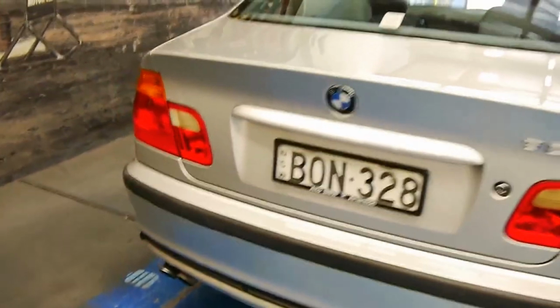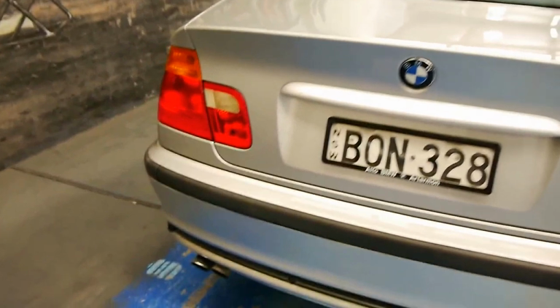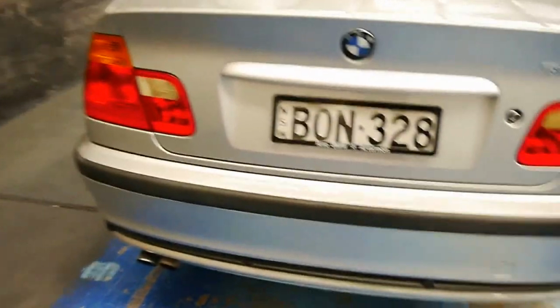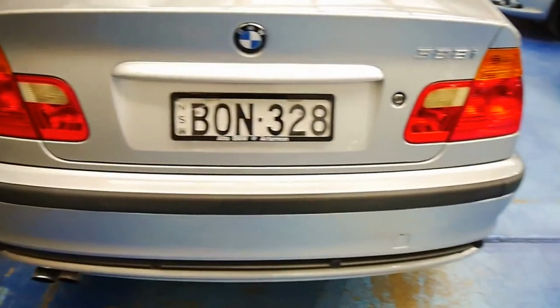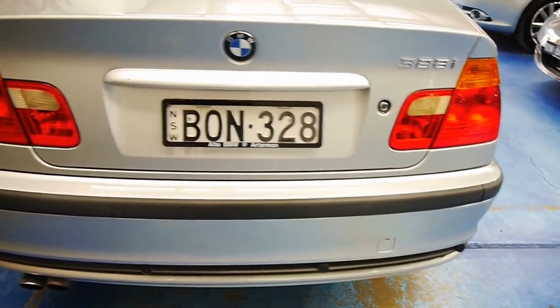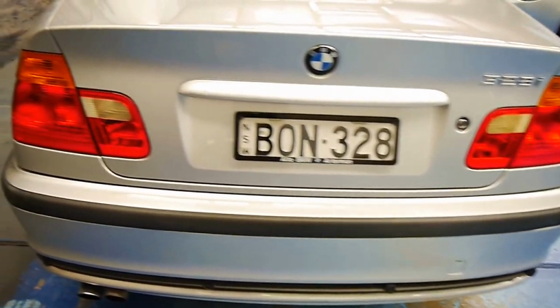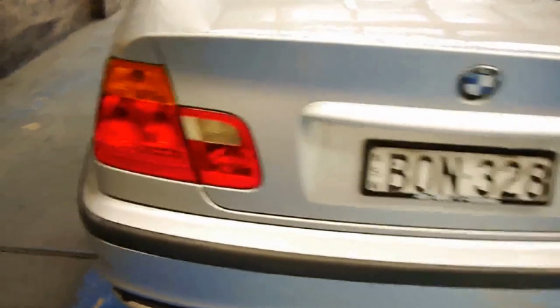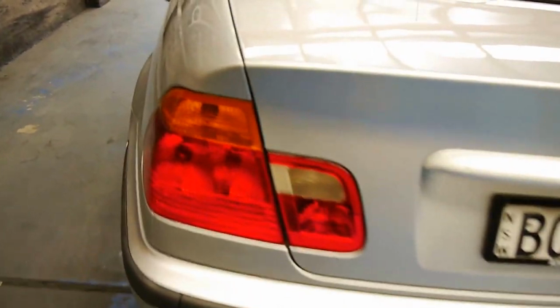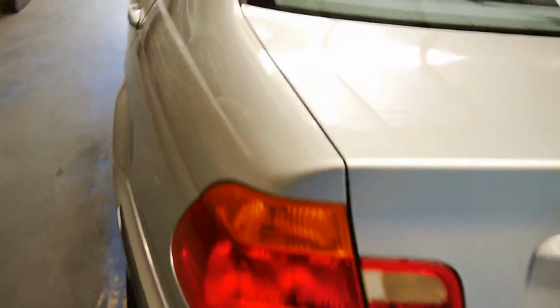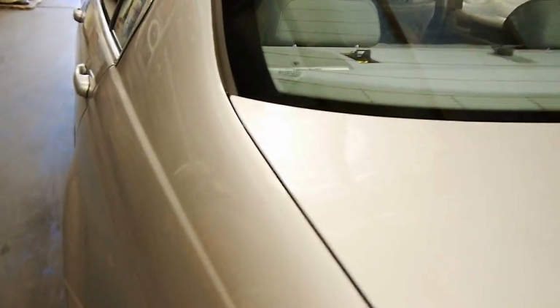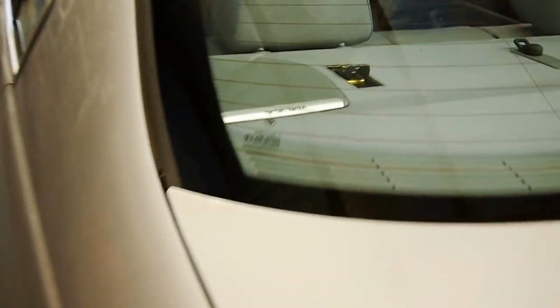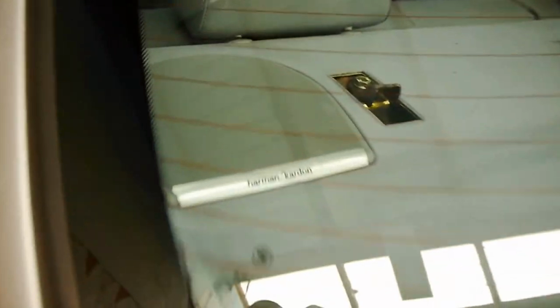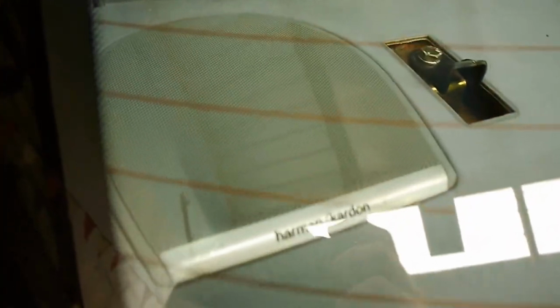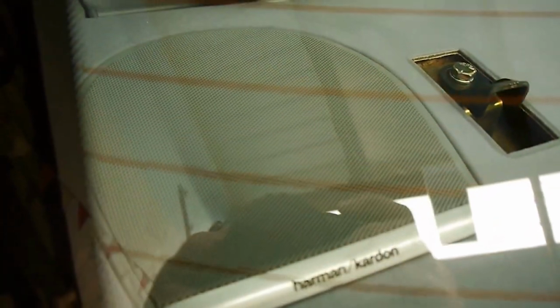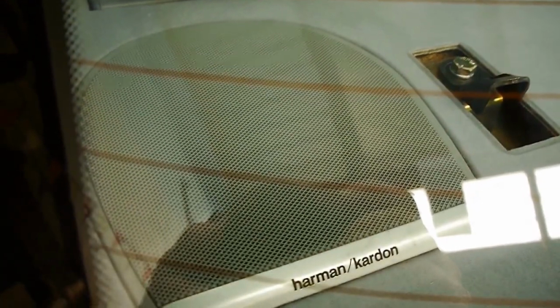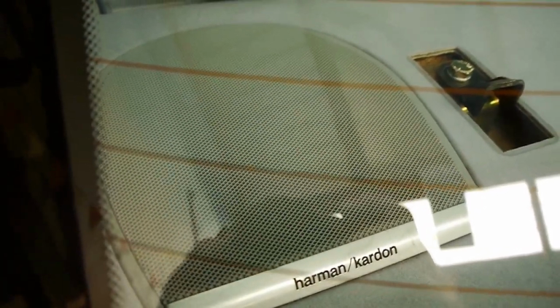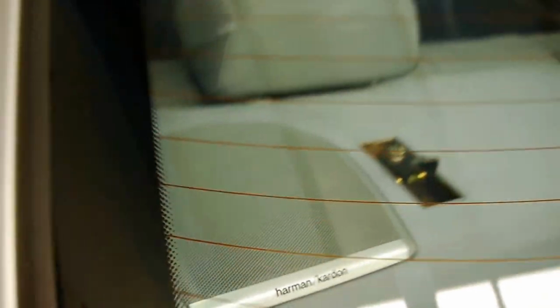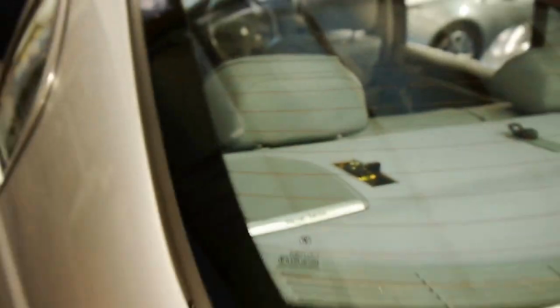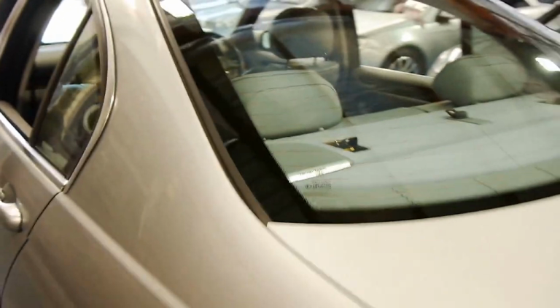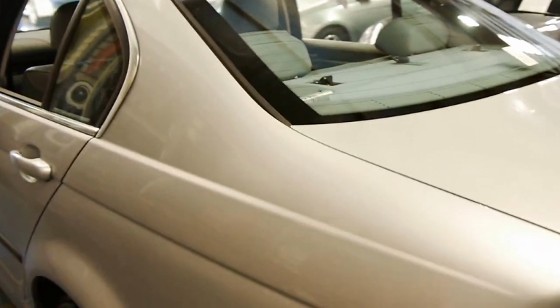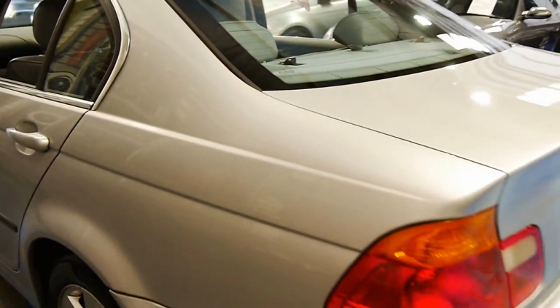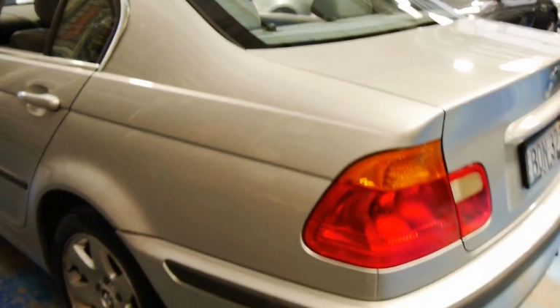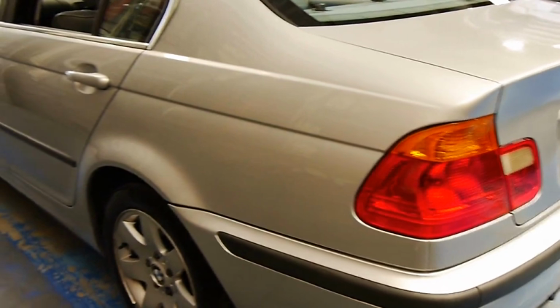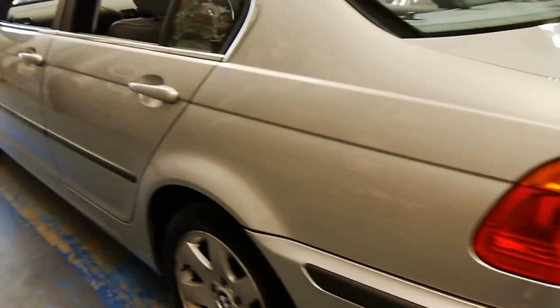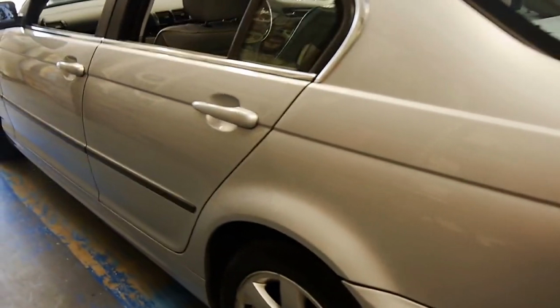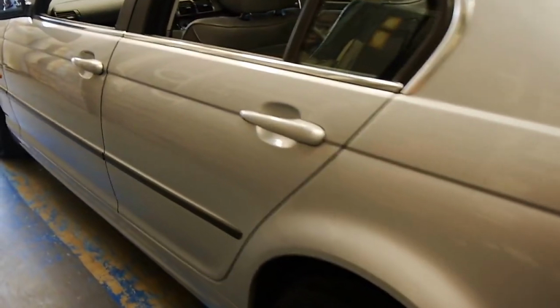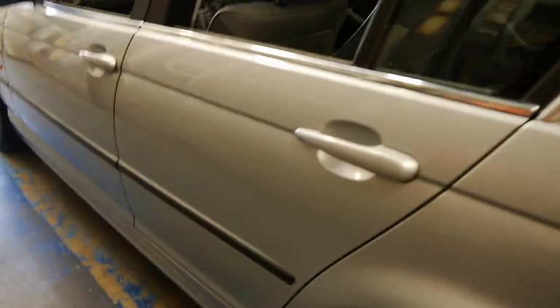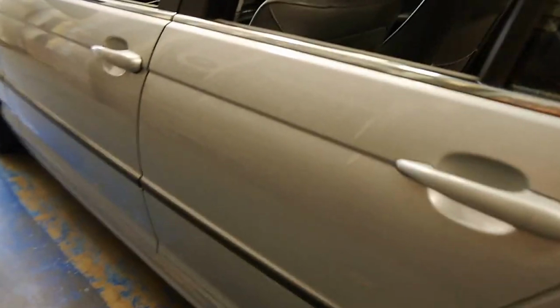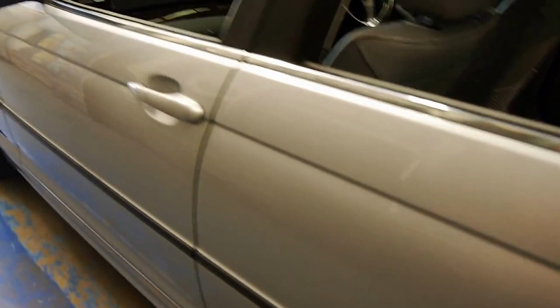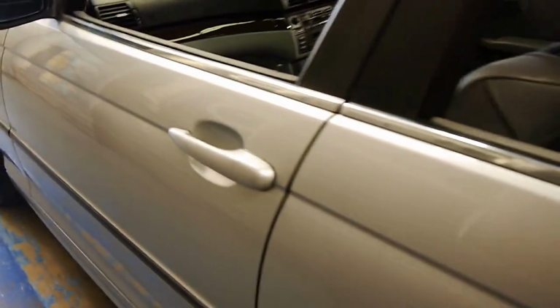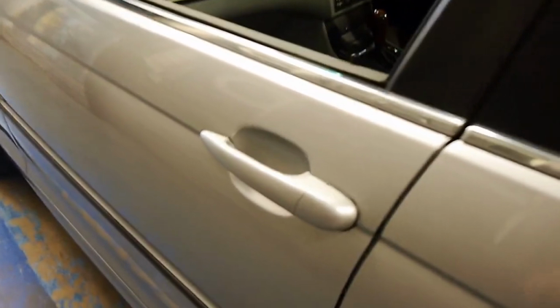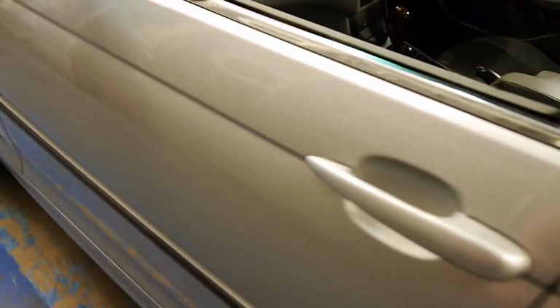You've got rear parking sensors. Up here you've got the Harman Kardon stereo. Walking along the sides you can see the paint's in excellent condition.